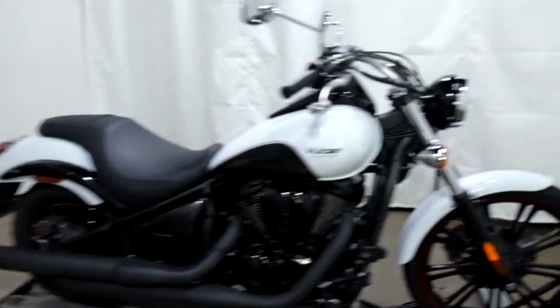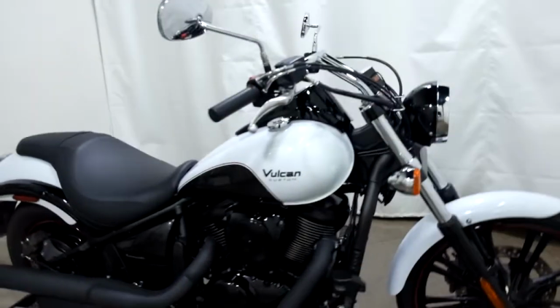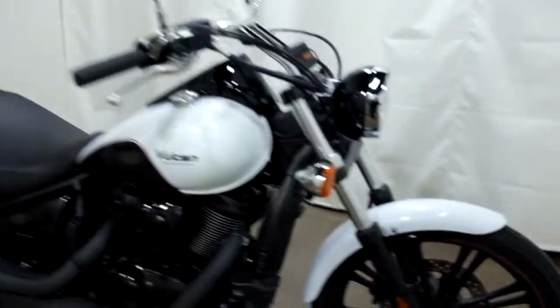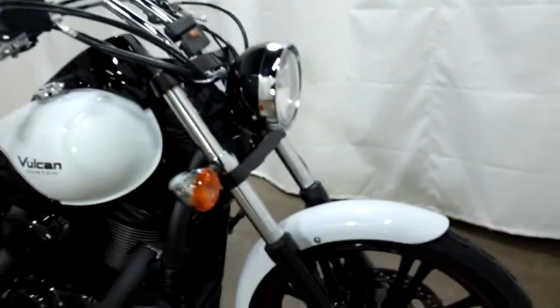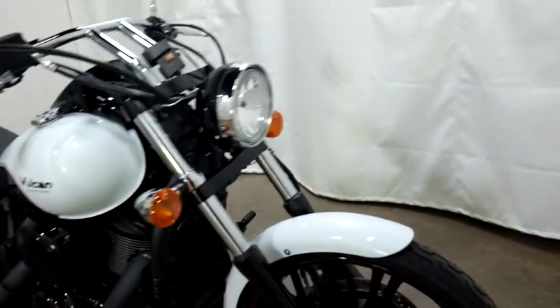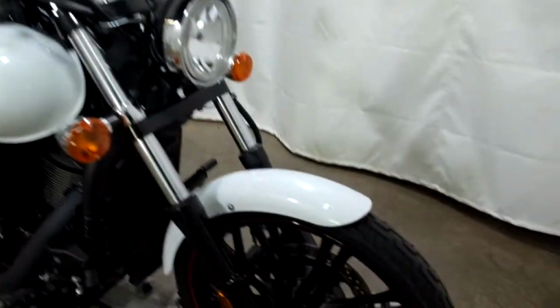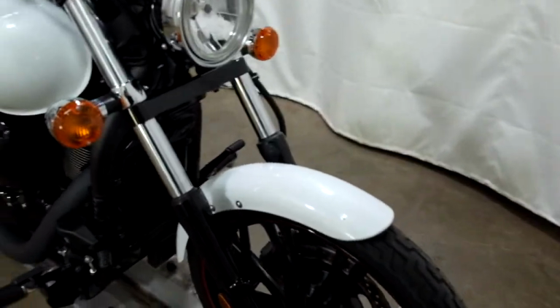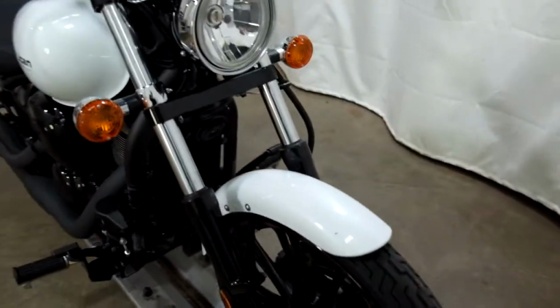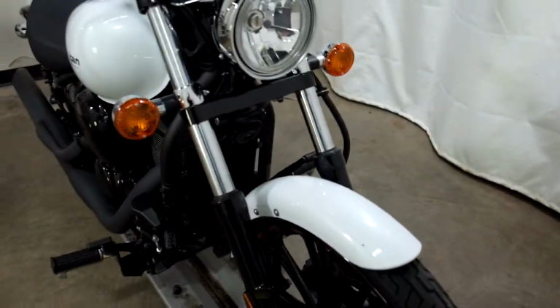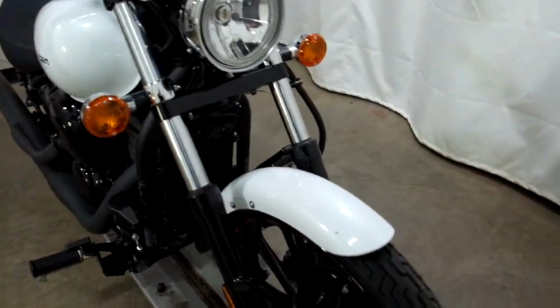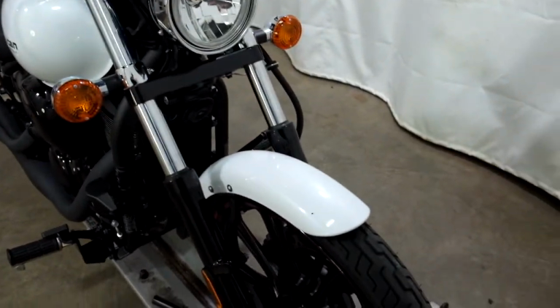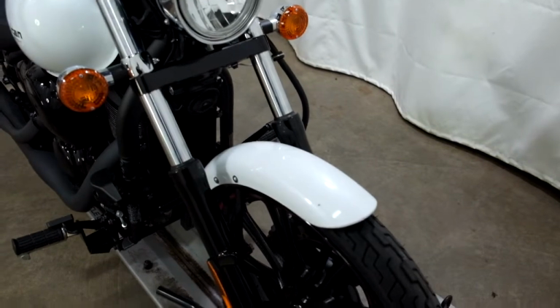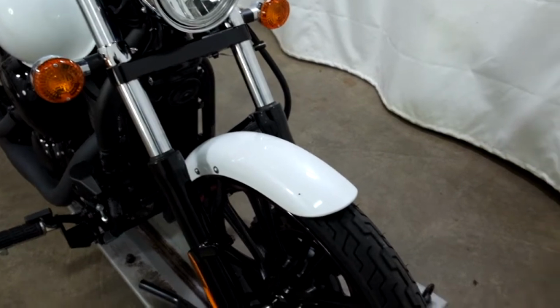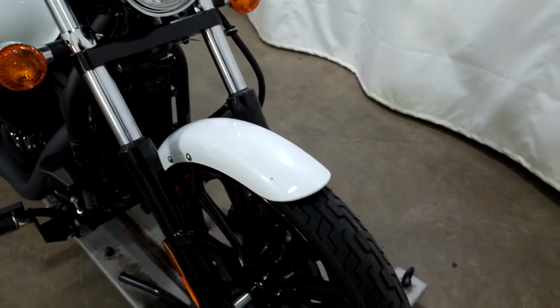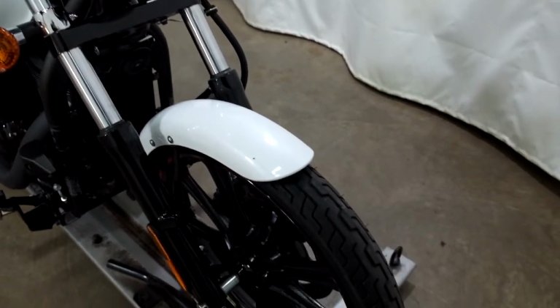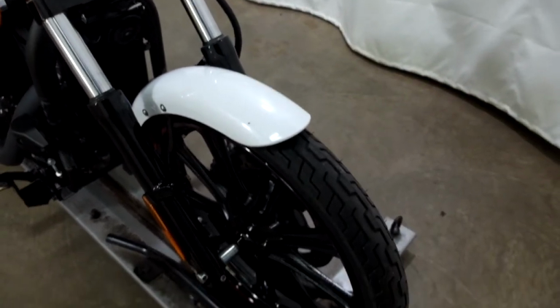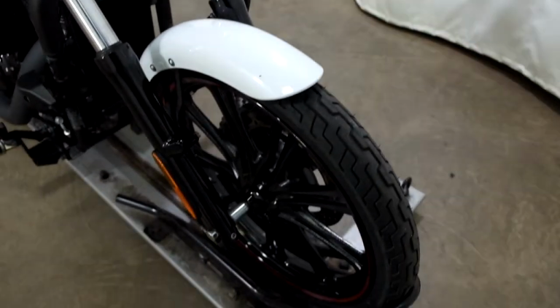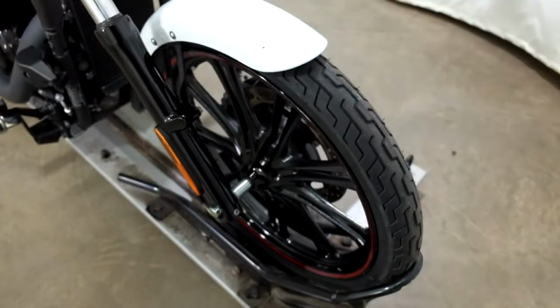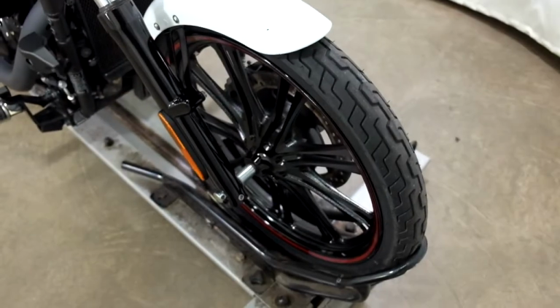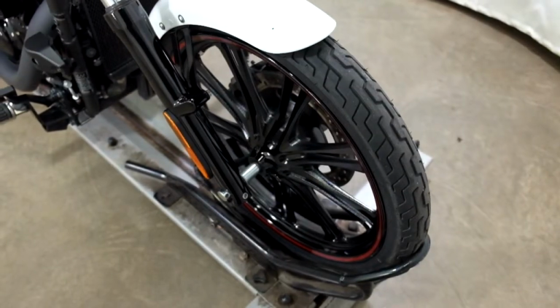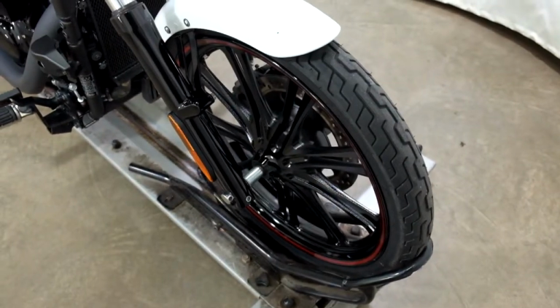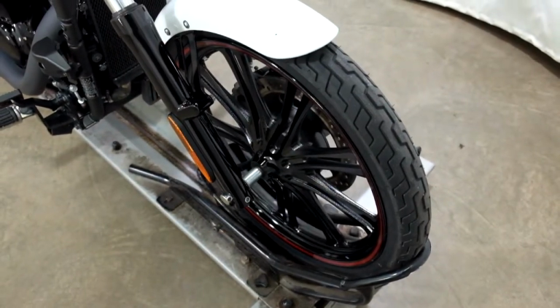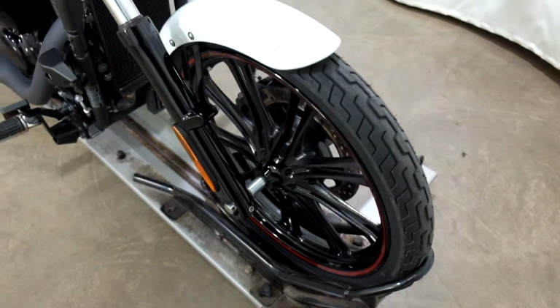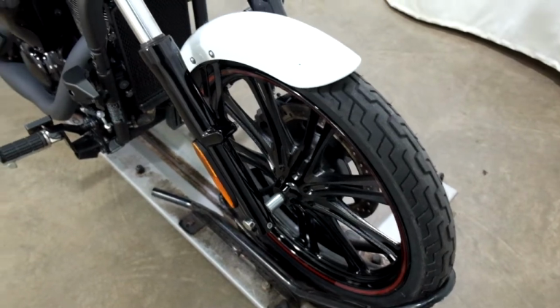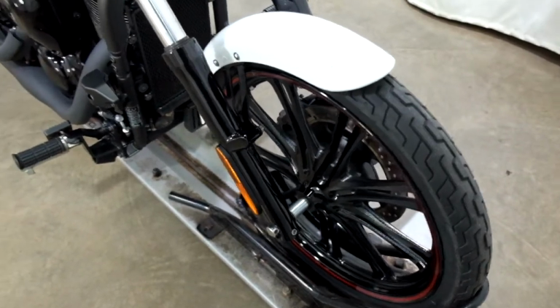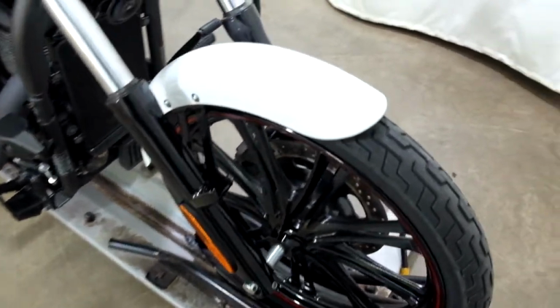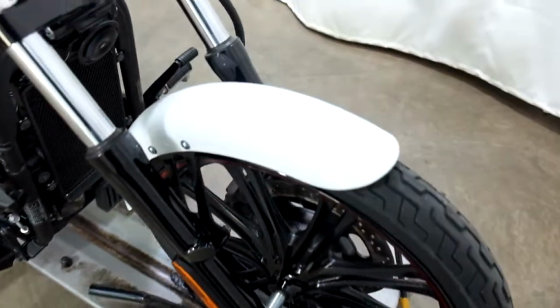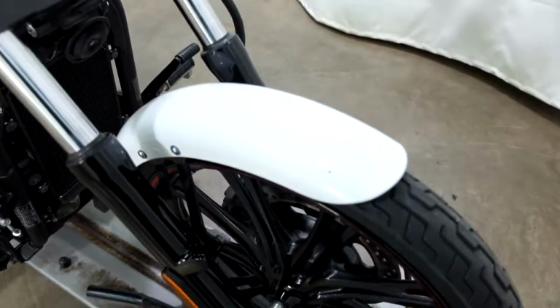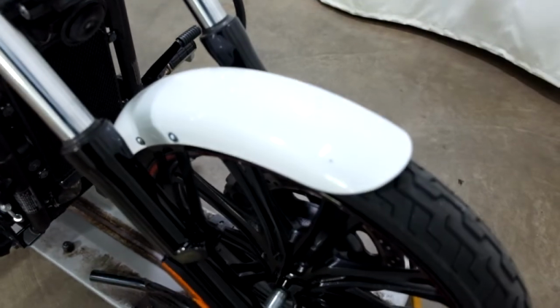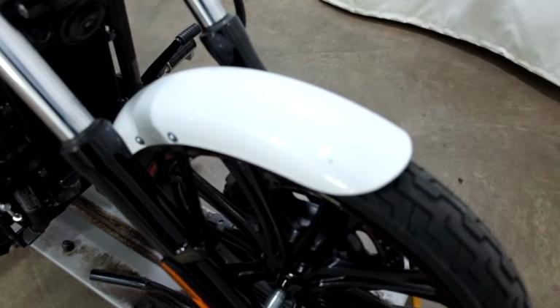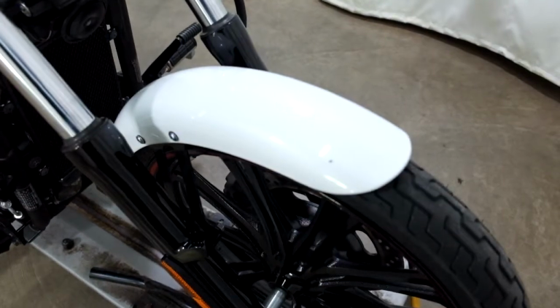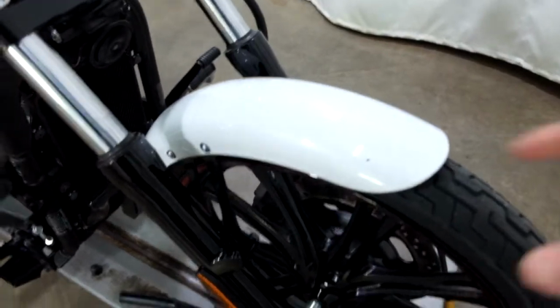This bike is nice and clean. I found a couple of little imperfections on it, but no telltale signs that it's ever been tipped over. Tires appear to be in good shape with some decent miles left on them. We've got a chip on the front fender there.